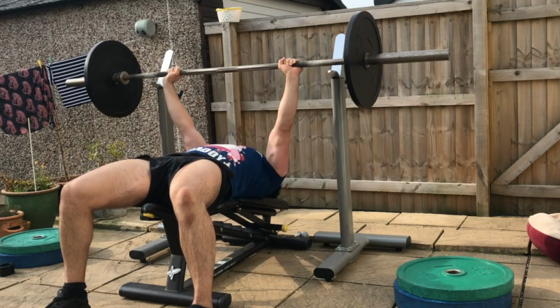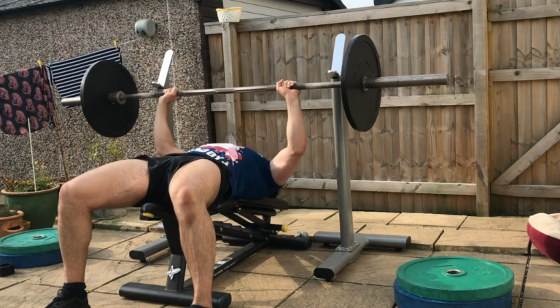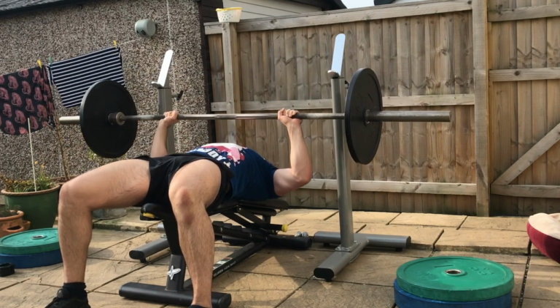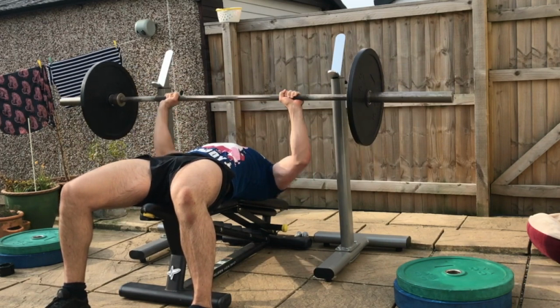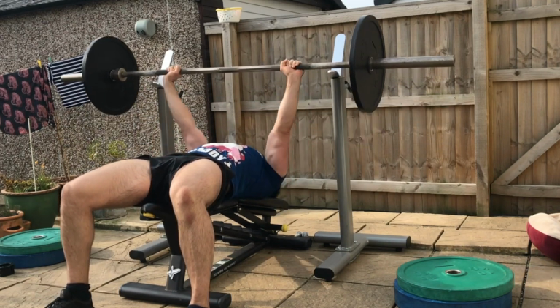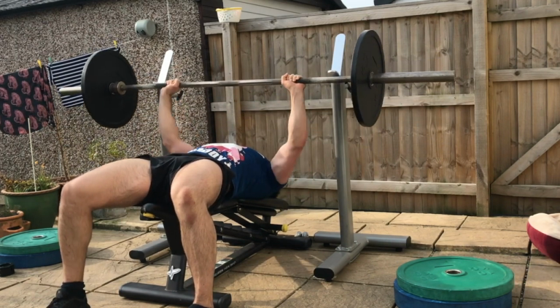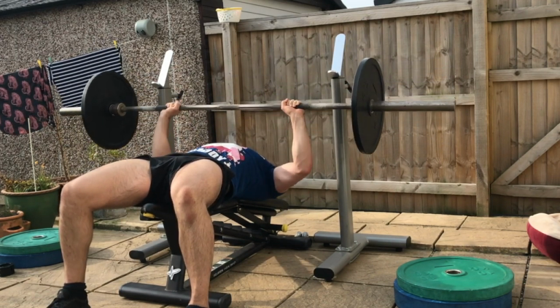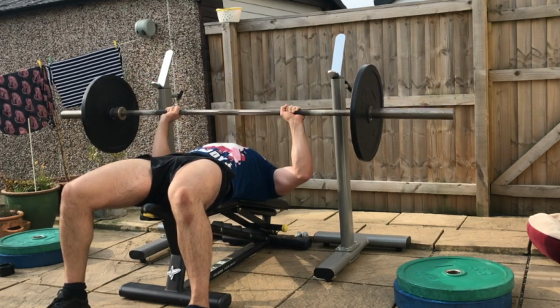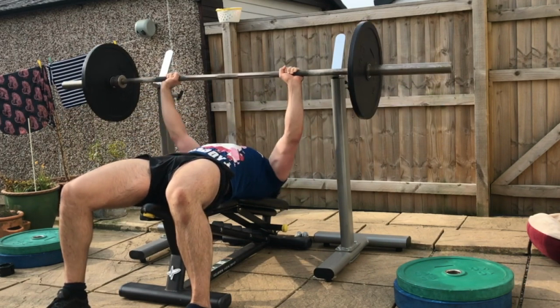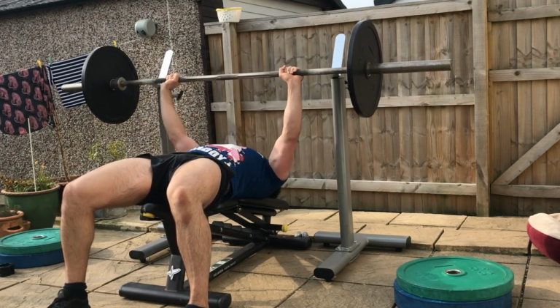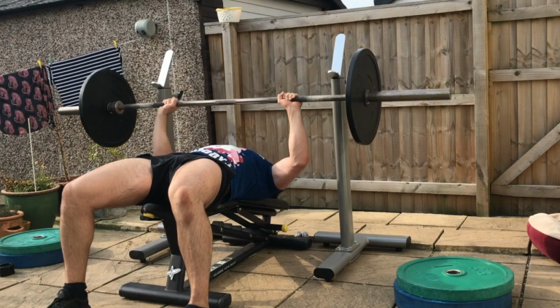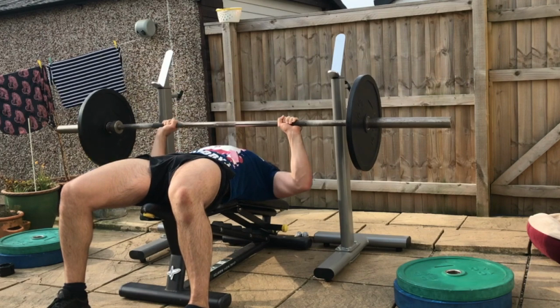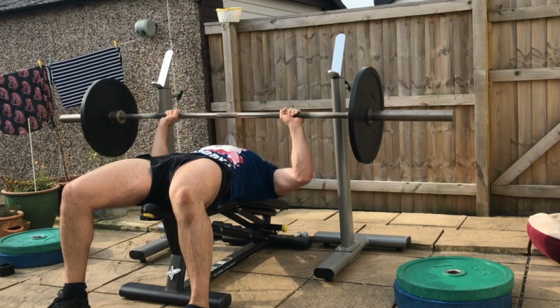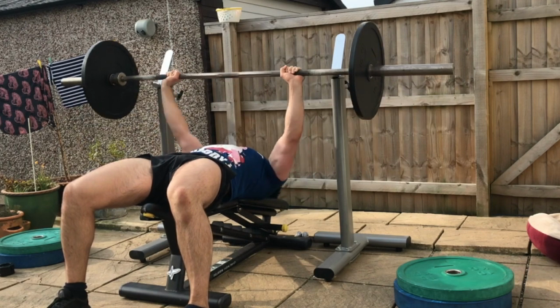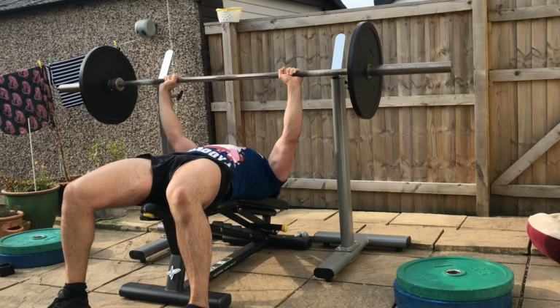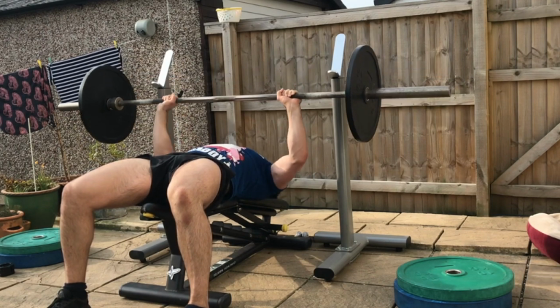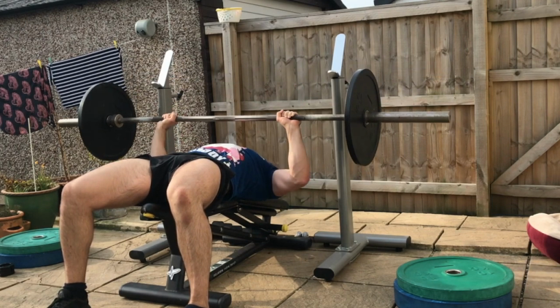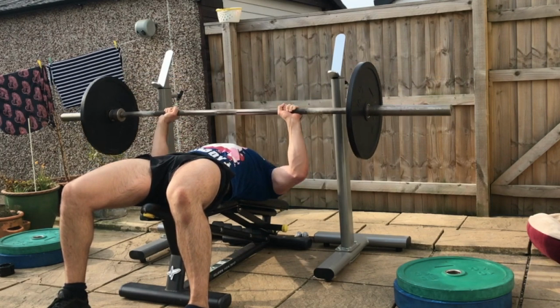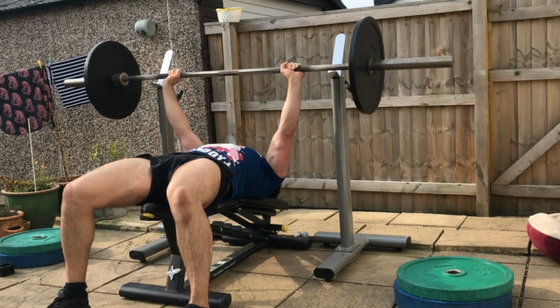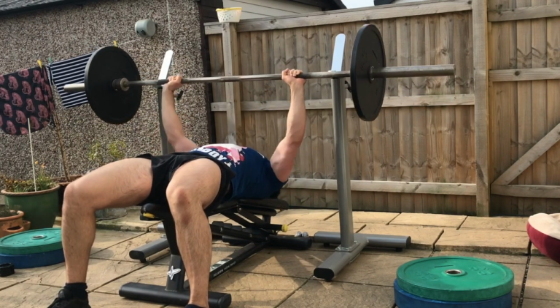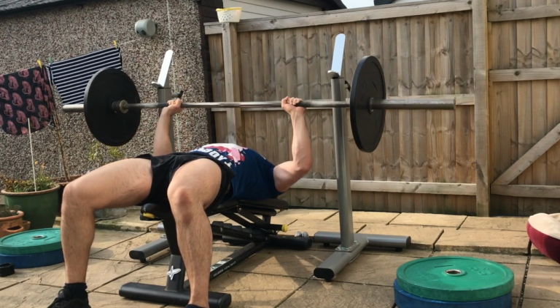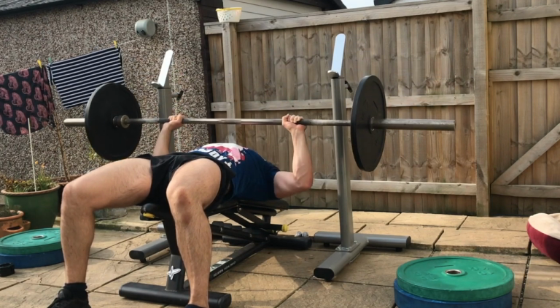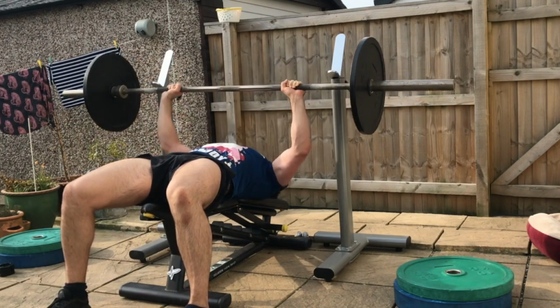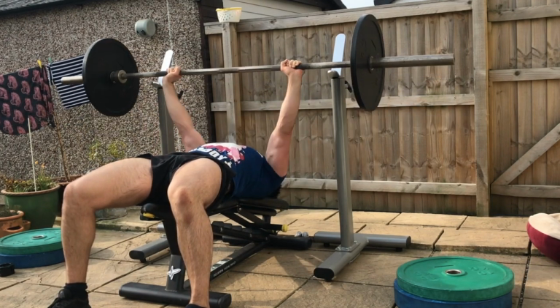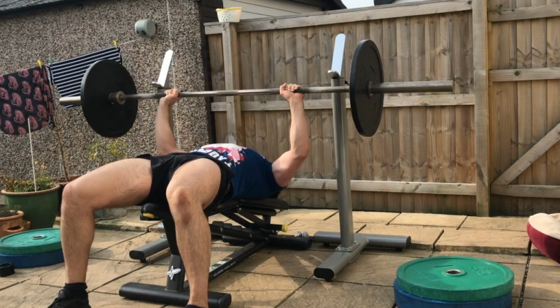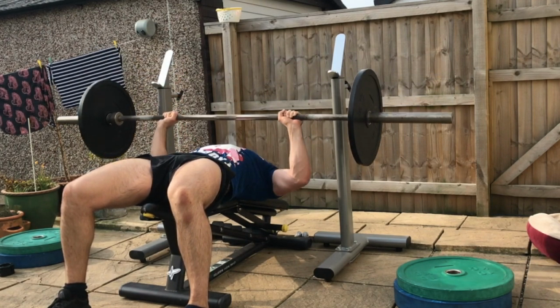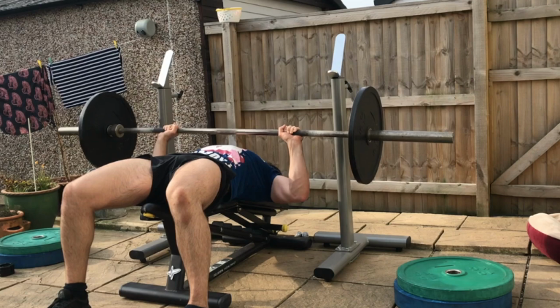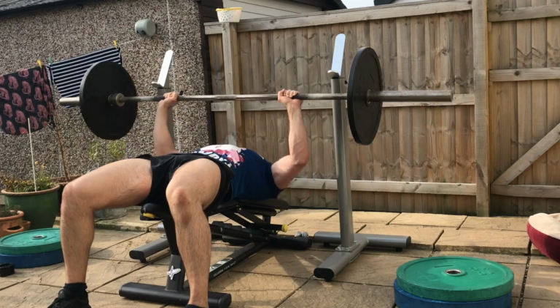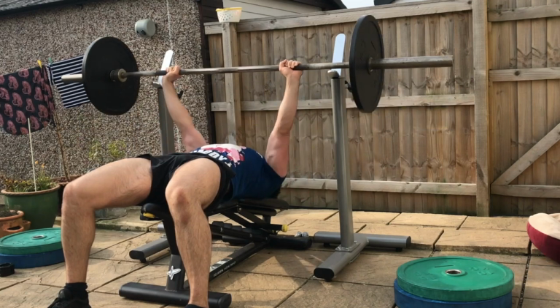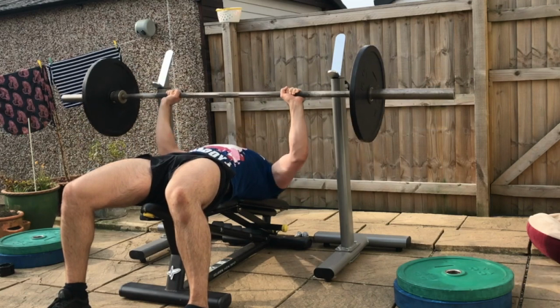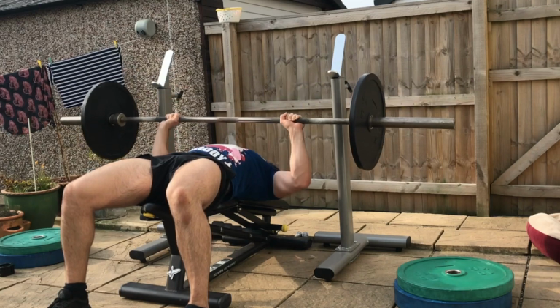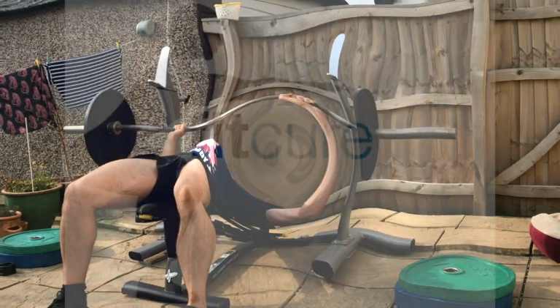And then lastly, perform seven repetitions from the top to halfway down. That is decline bench press 21s.